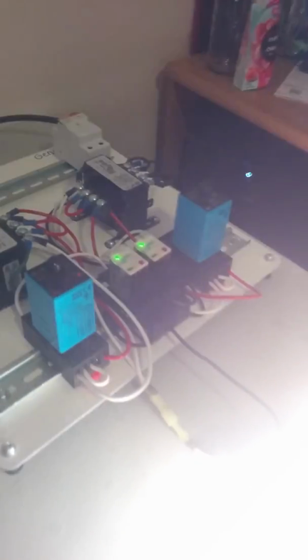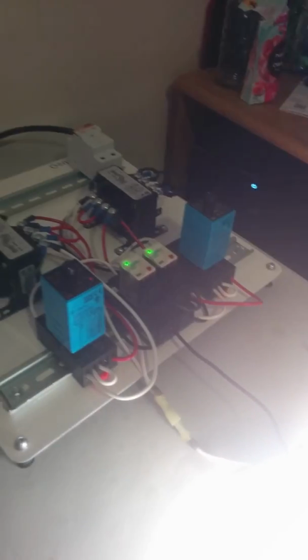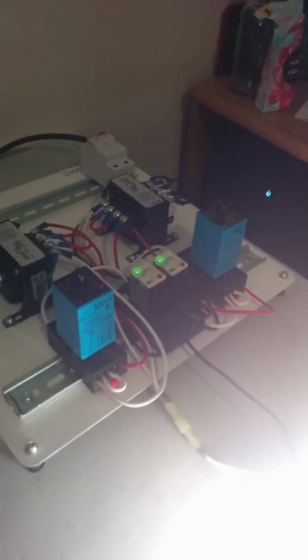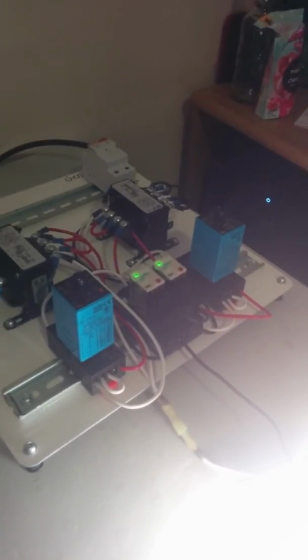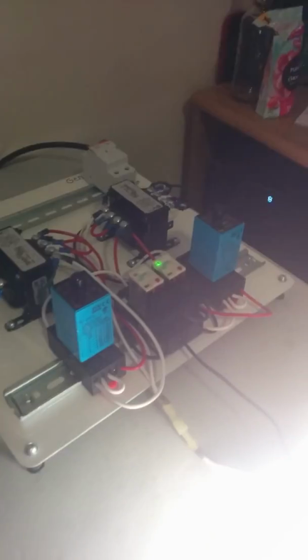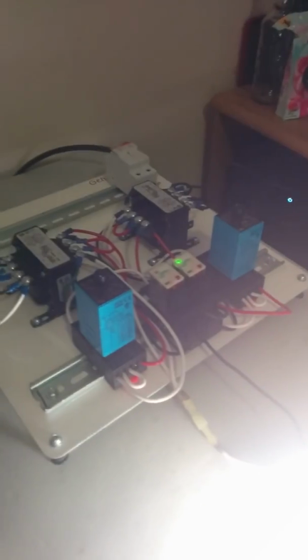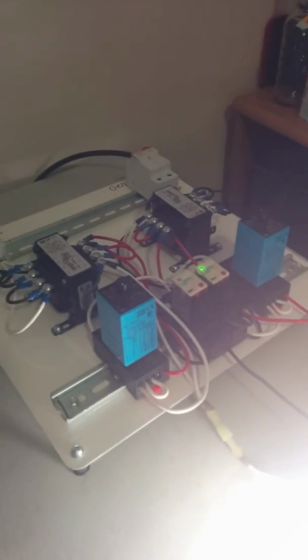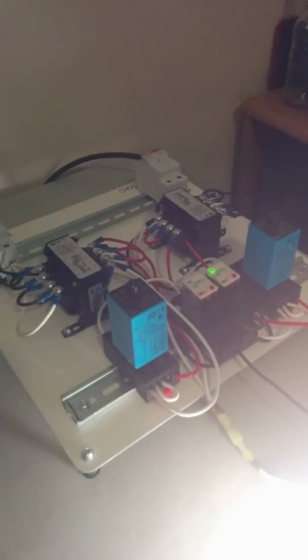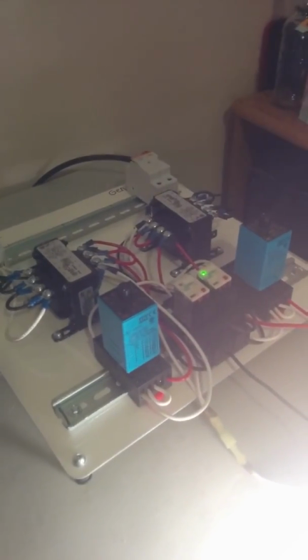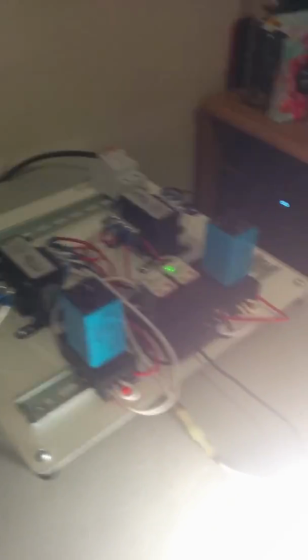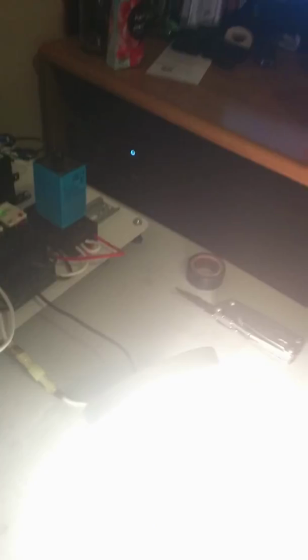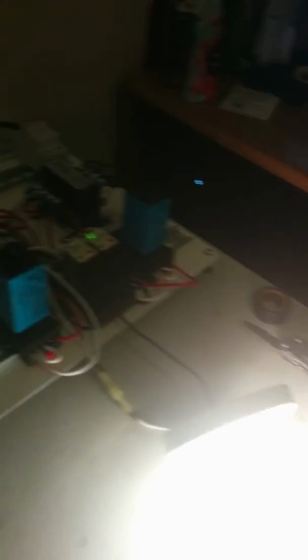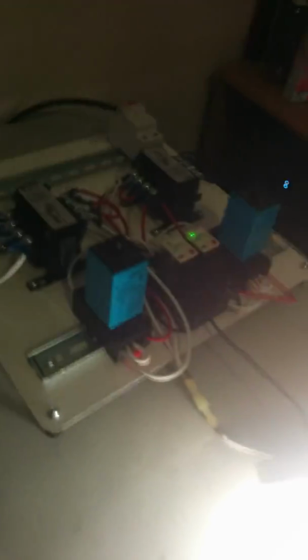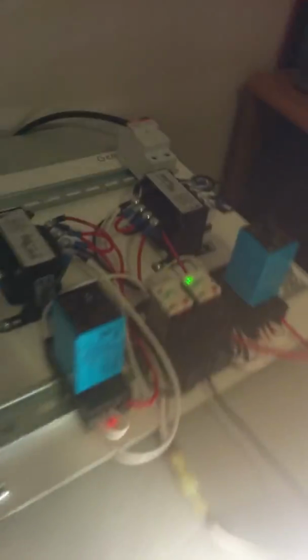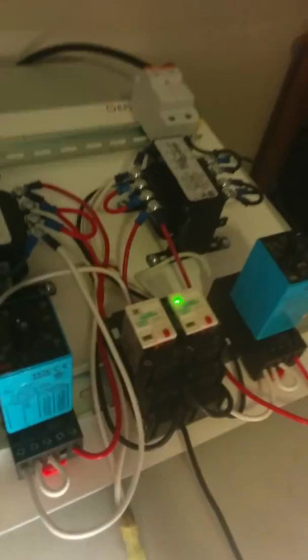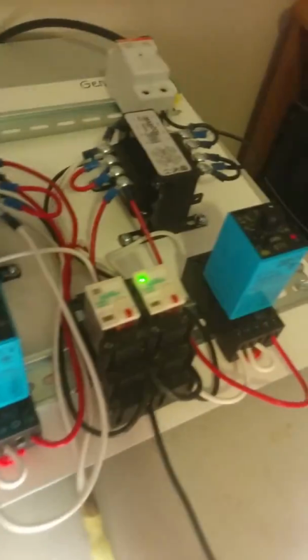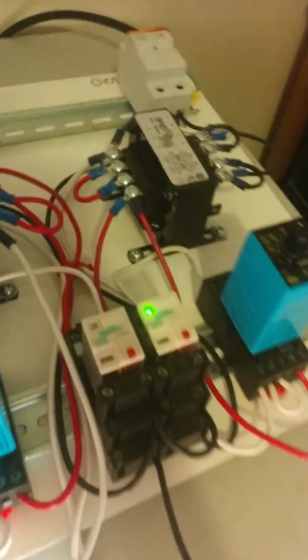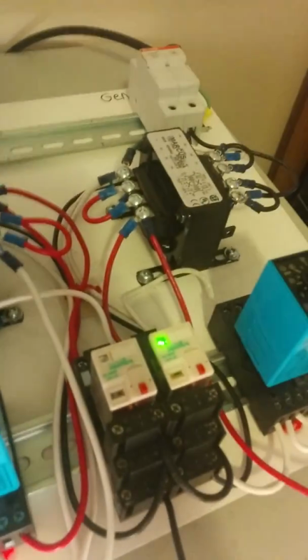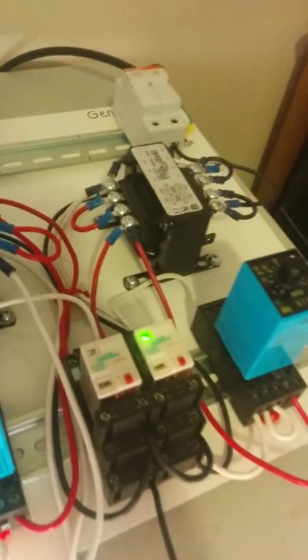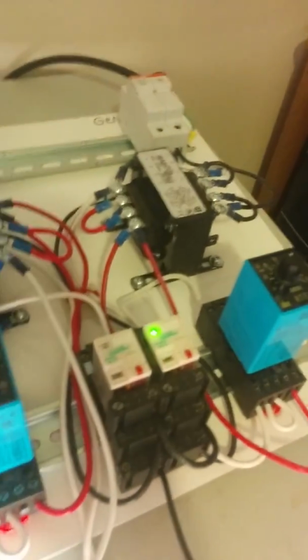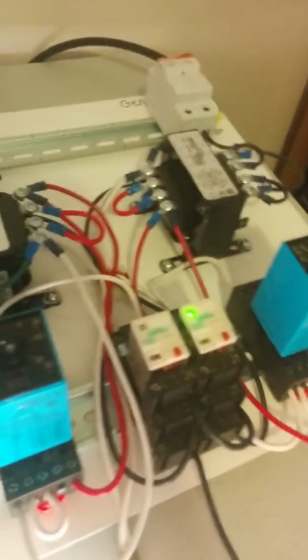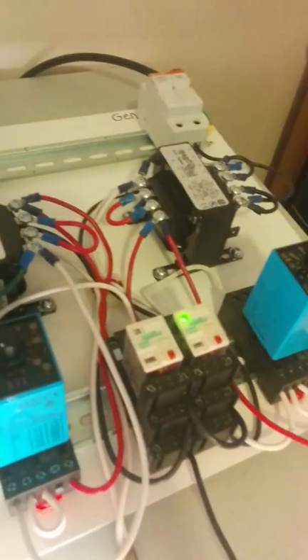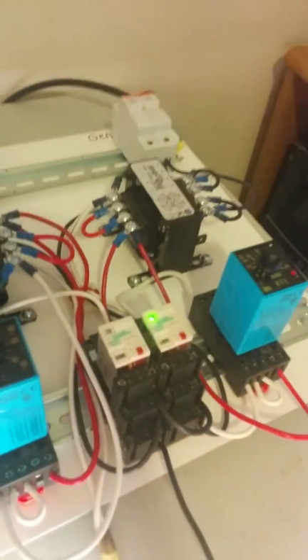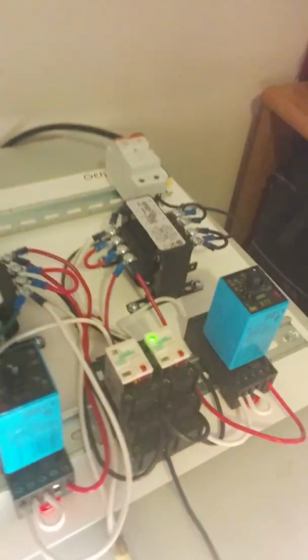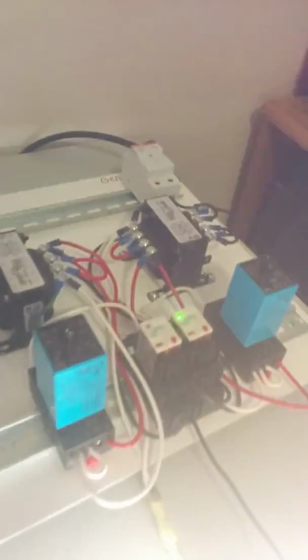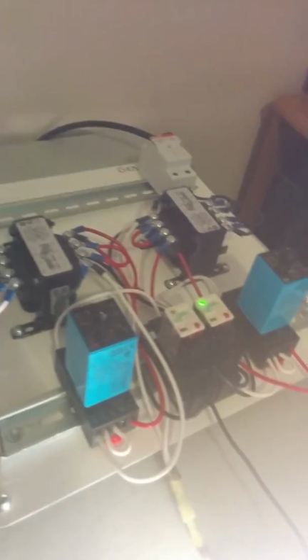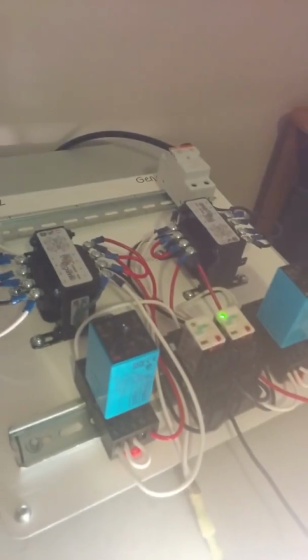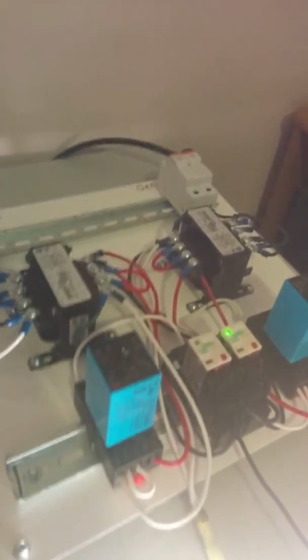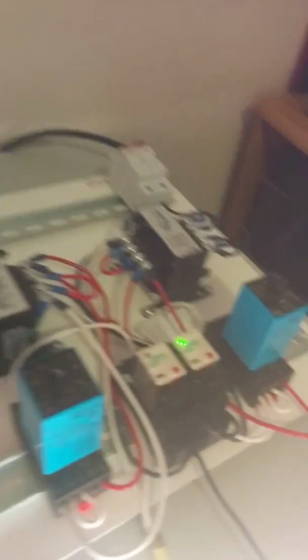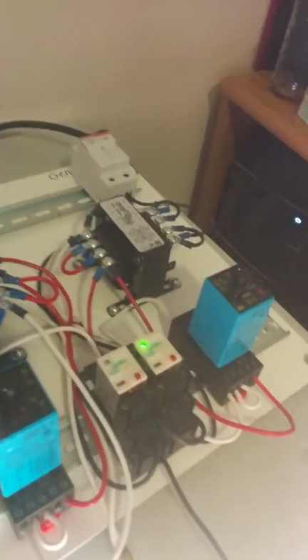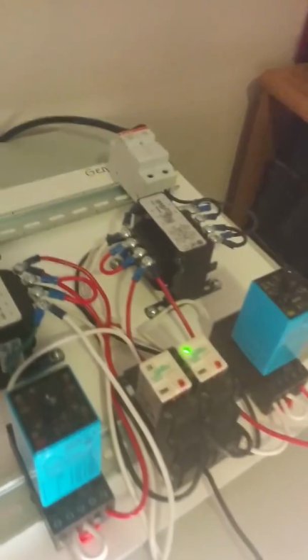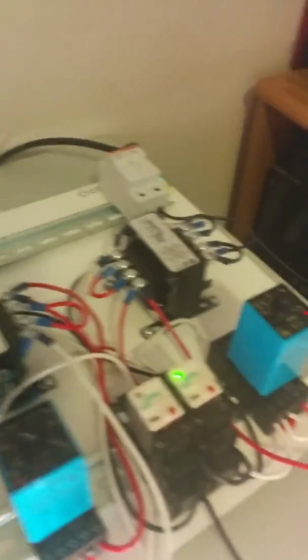Now I'm going to connect my generator side. The same thing is going to happen on this side — once the timer runs out, this light lights up. I'm going to unplug it.